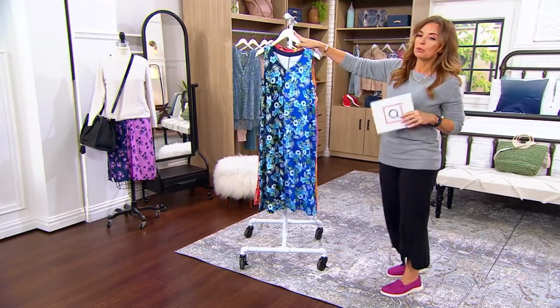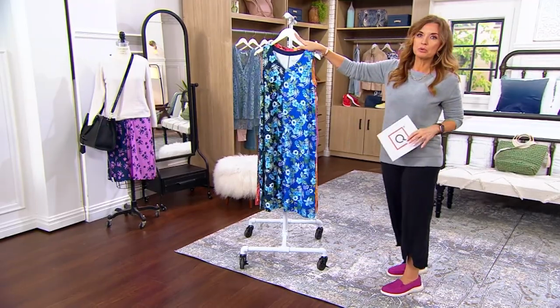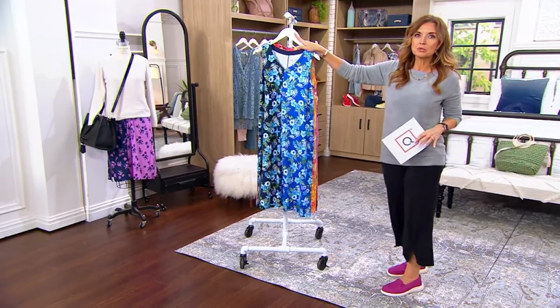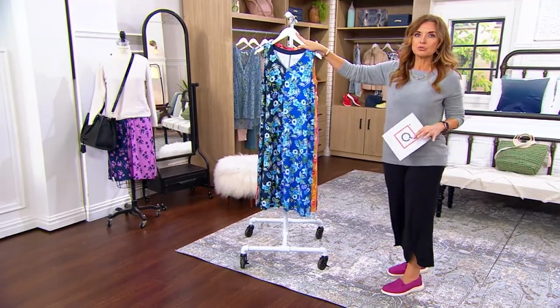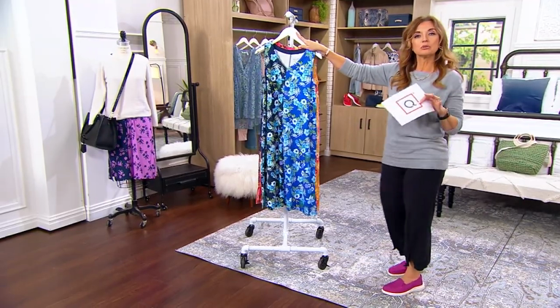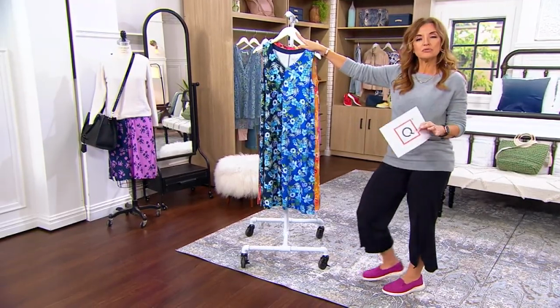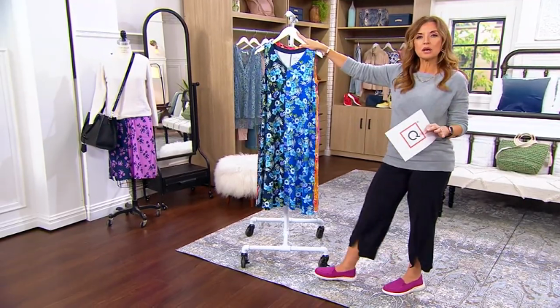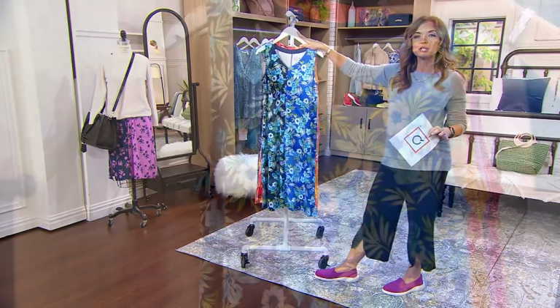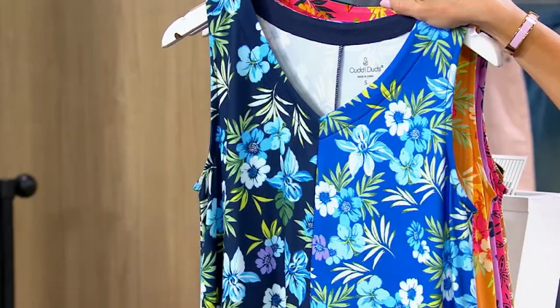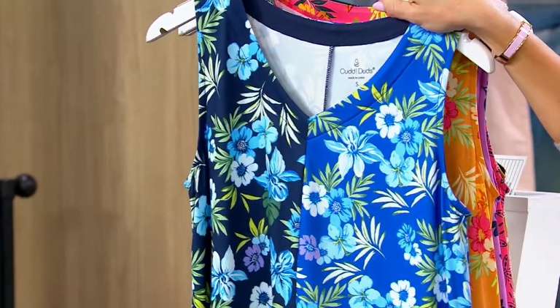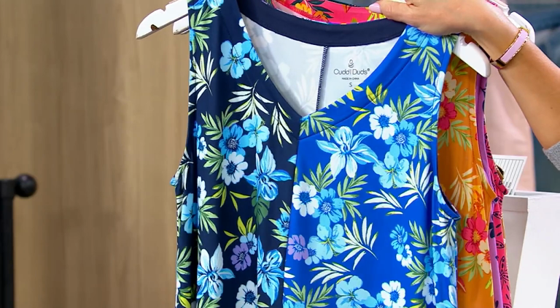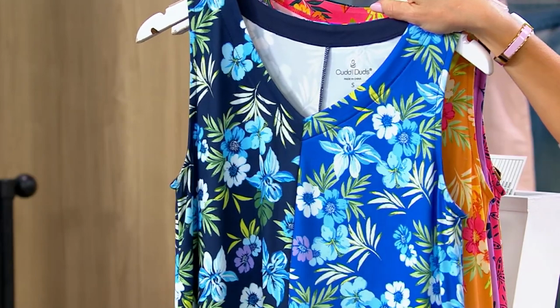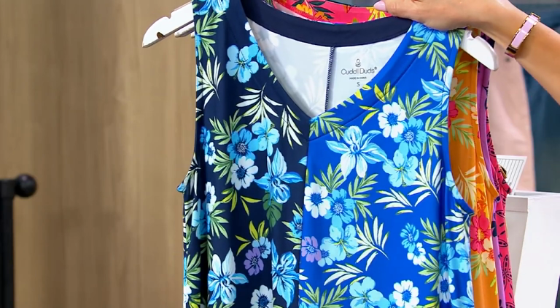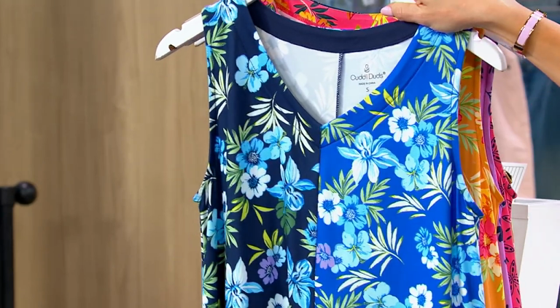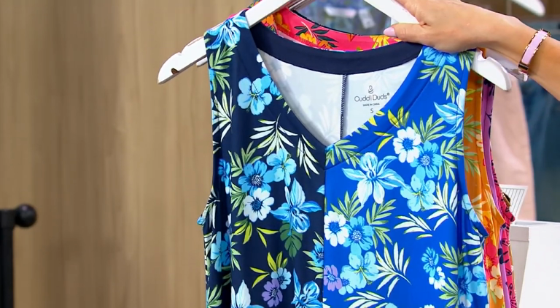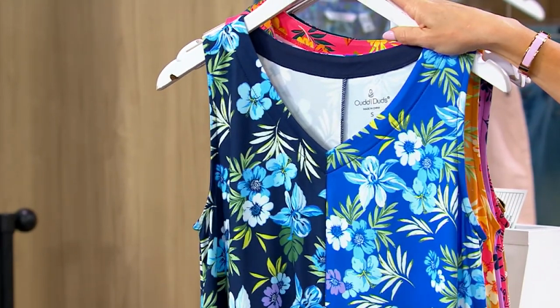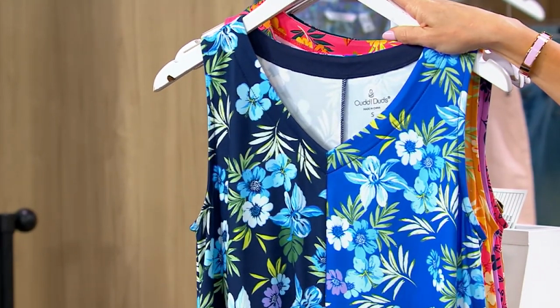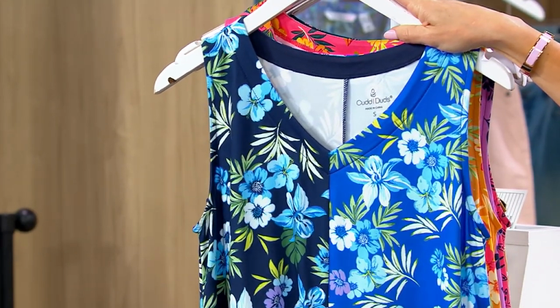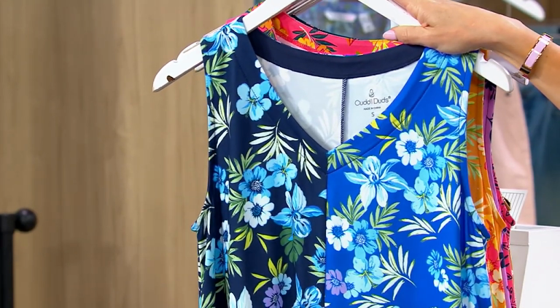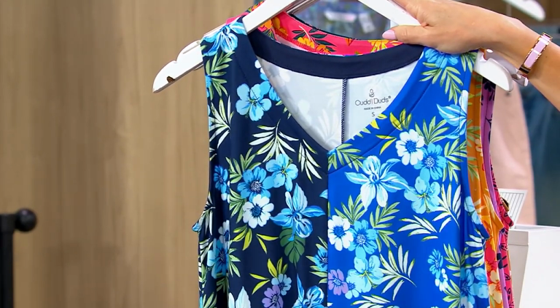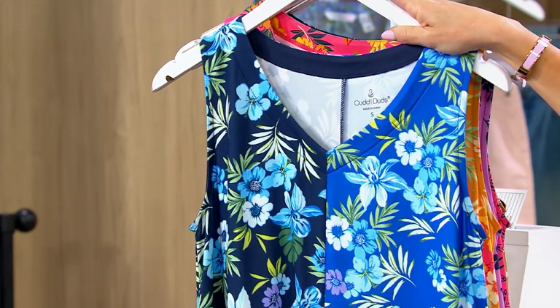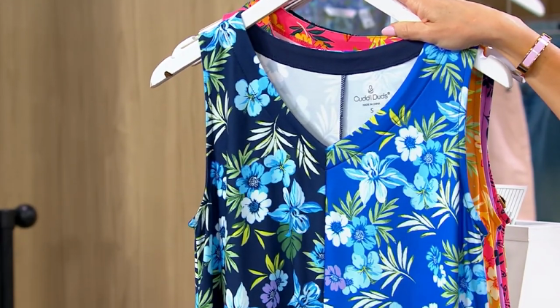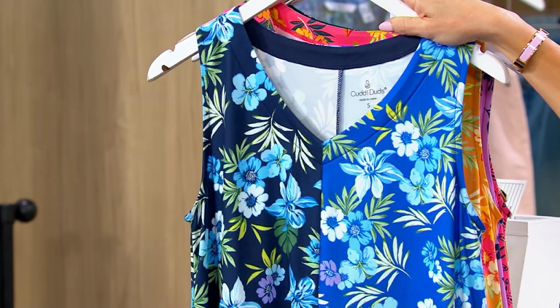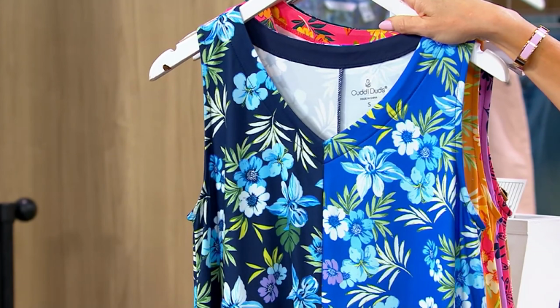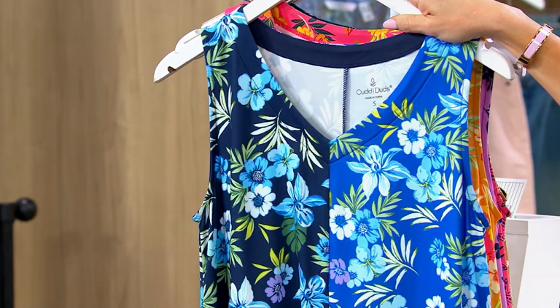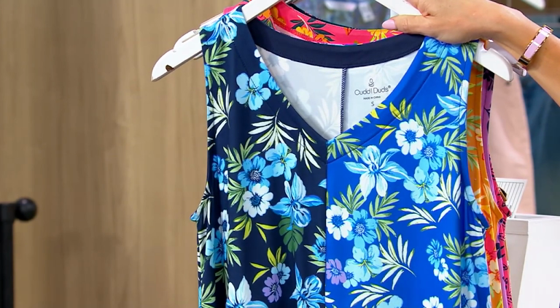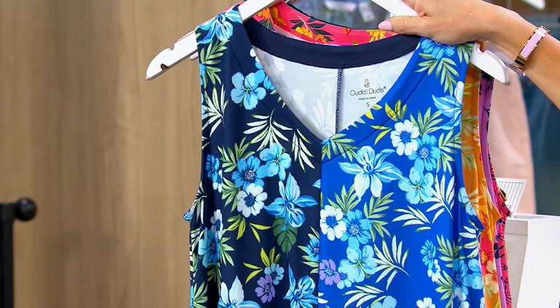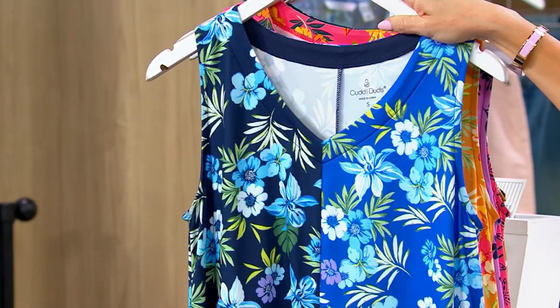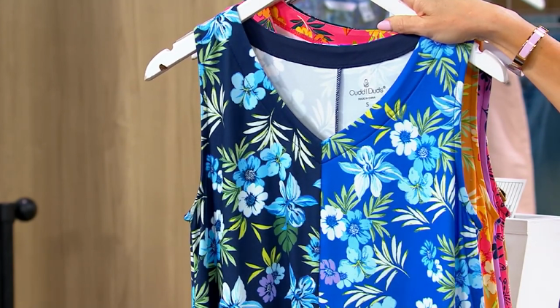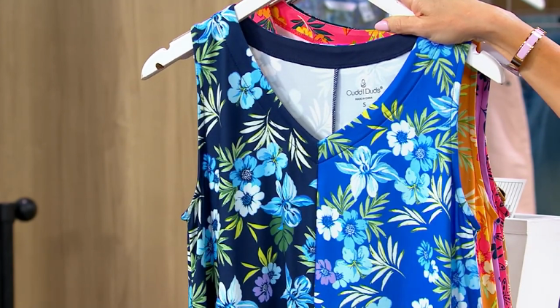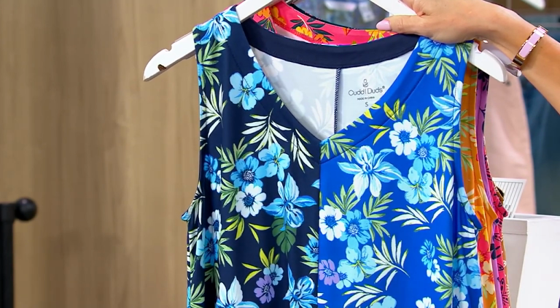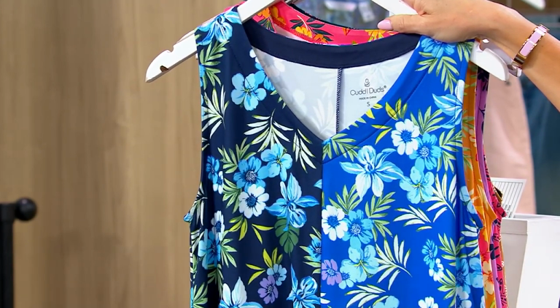So I'm going to walk you through the colors on this dress. You can go to QVC.com to place your order, you're welcome to call us at the phone number on your screen, or use our mobile application. I recommend all of those avenues because I don't see this lasting — it's on a $6 easy pay.